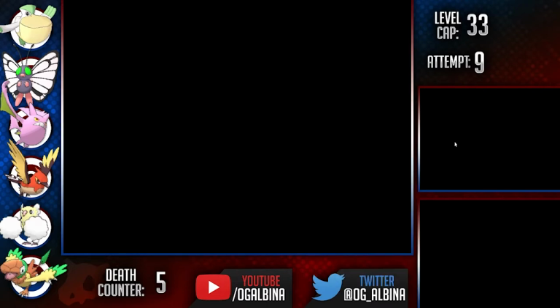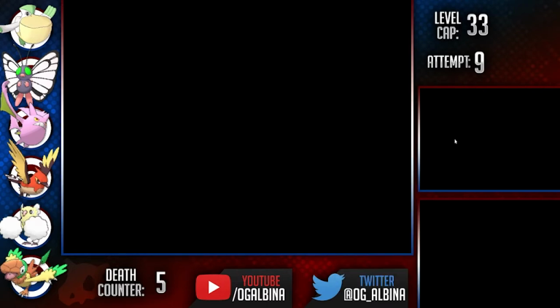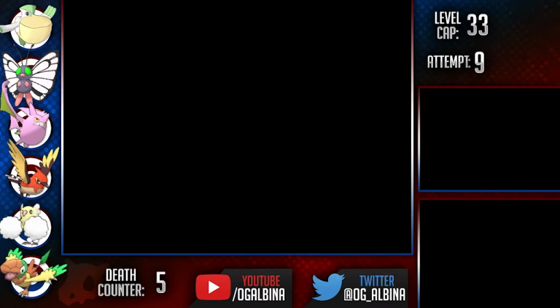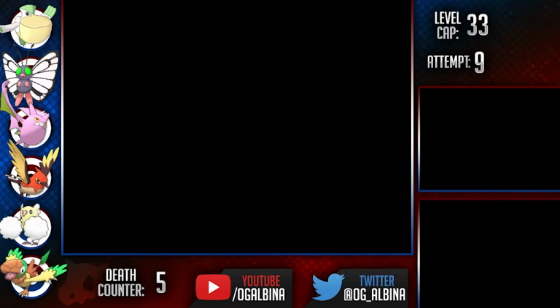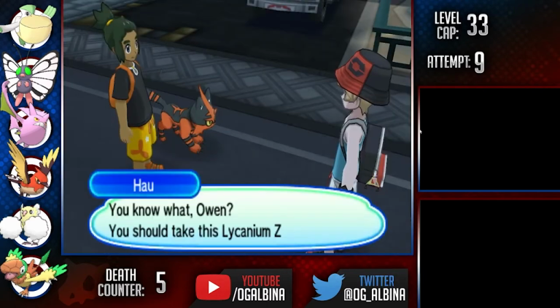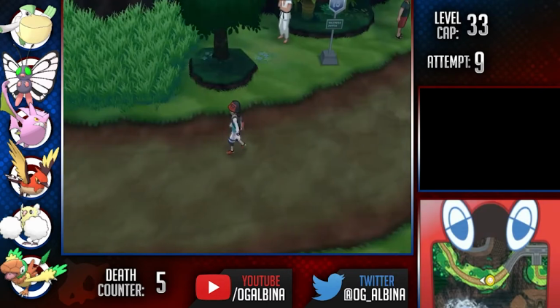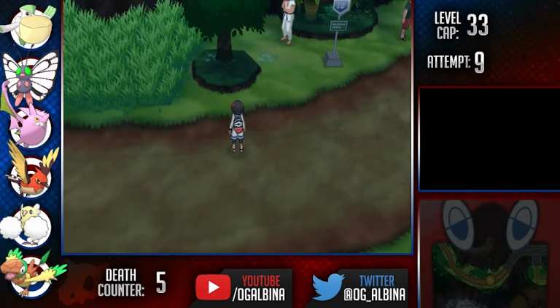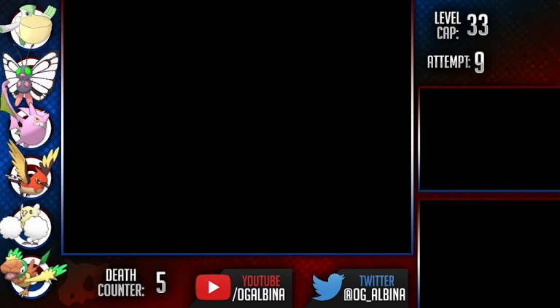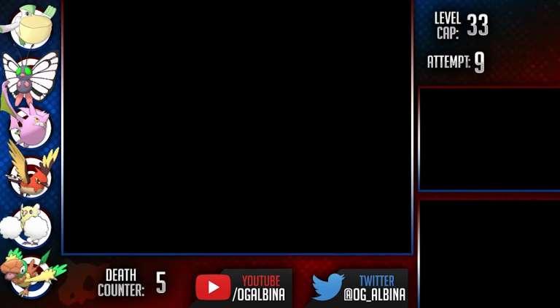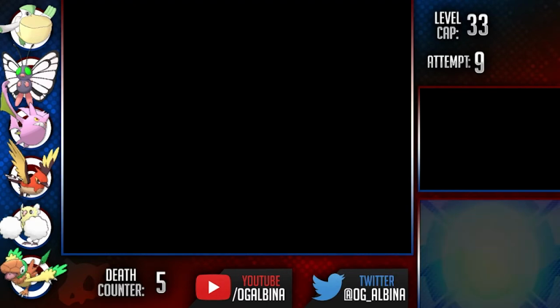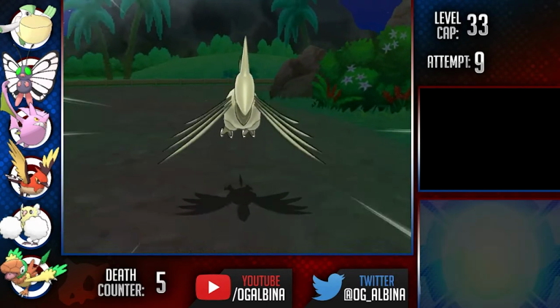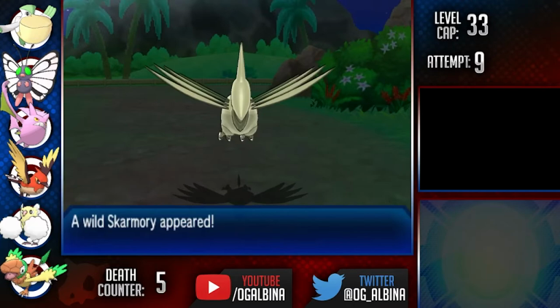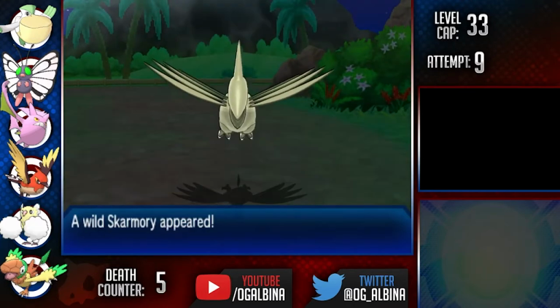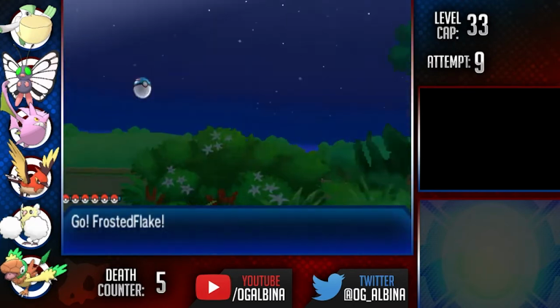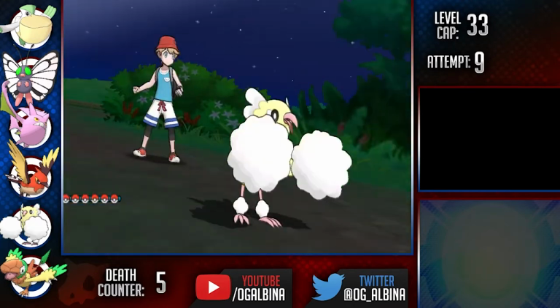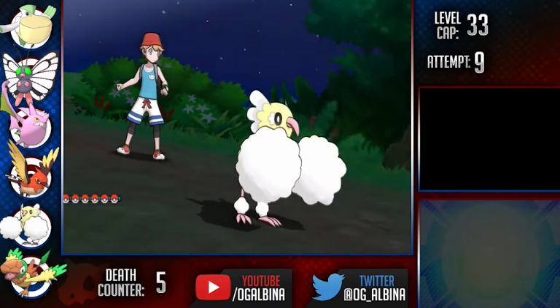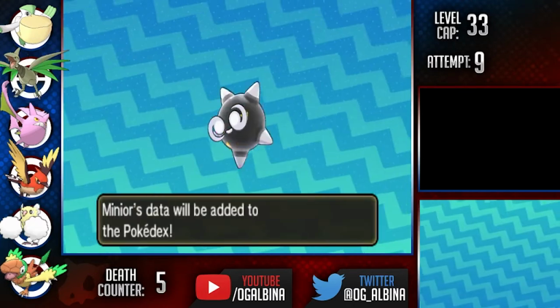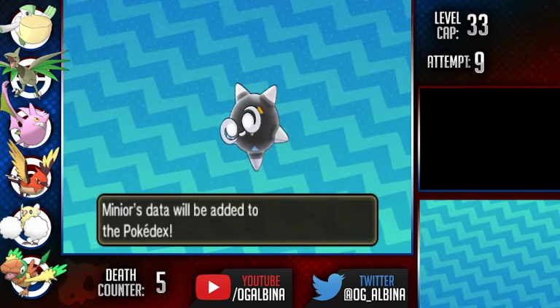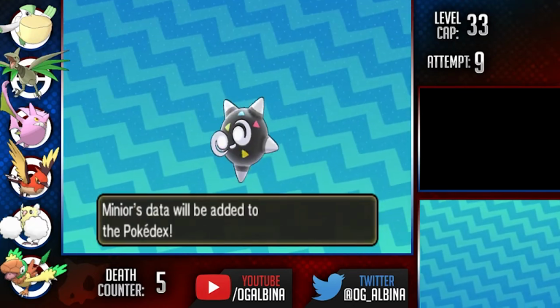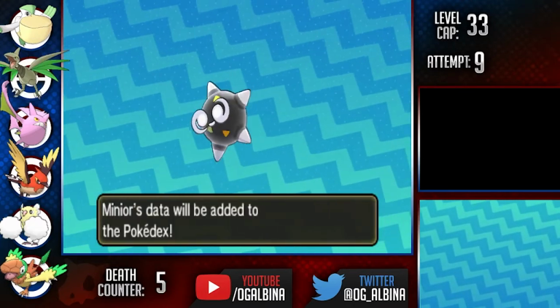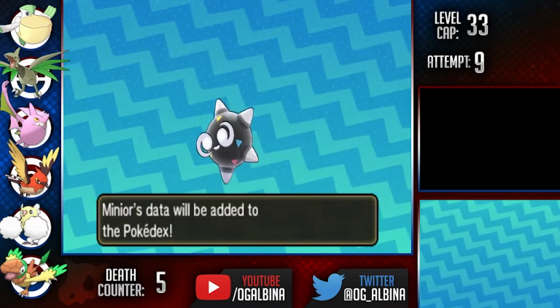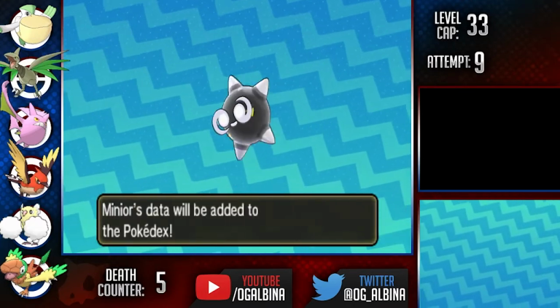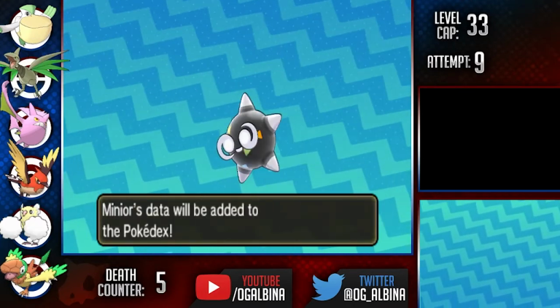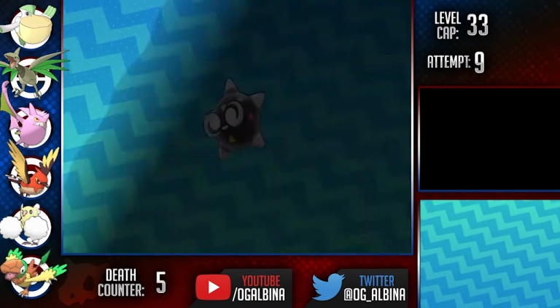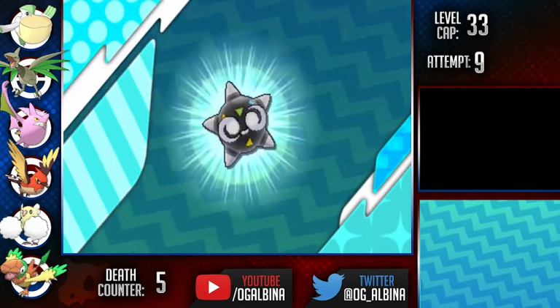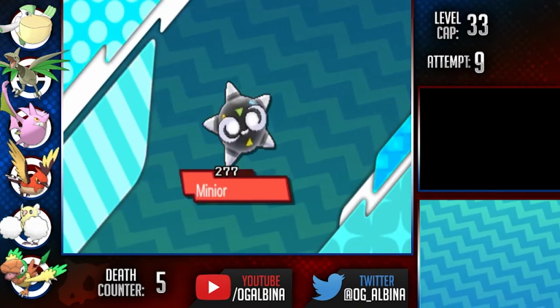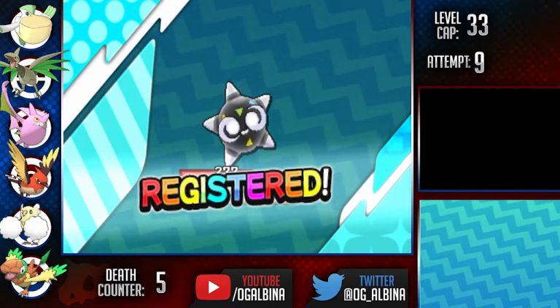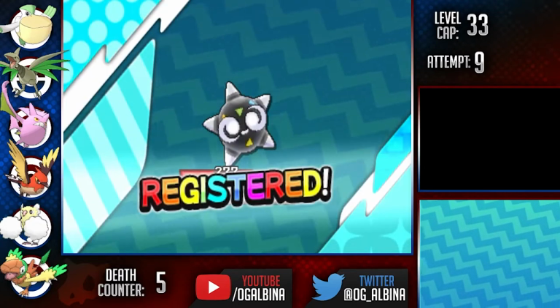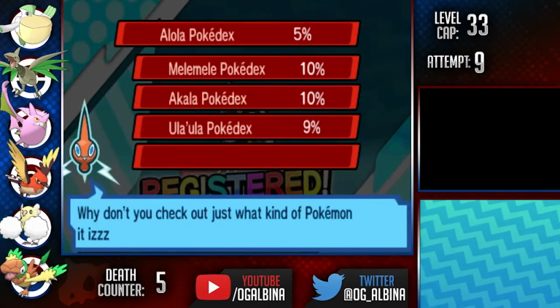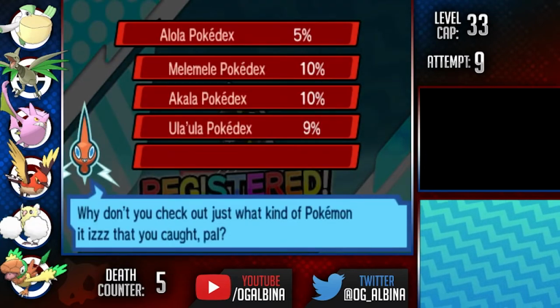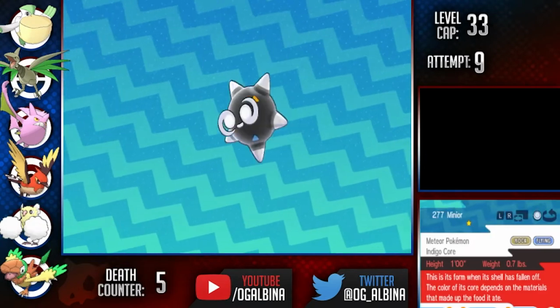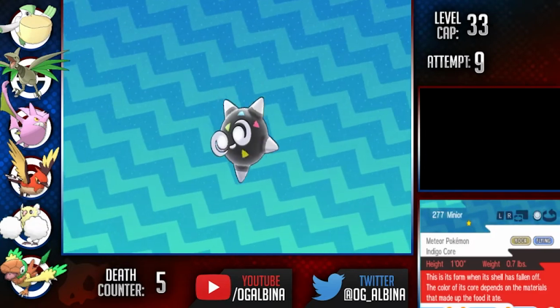Before we face what's arguably our hardest trial yet, we can grab two more encounters in Skarmory — who will be incredibly important for us as a rock-neutral mon — and Minior, who has the ability to just win games with Shell Smash. It also has an amazing shiny; gotta be my favorite of the entire run.